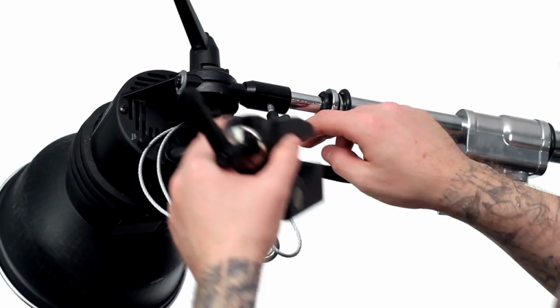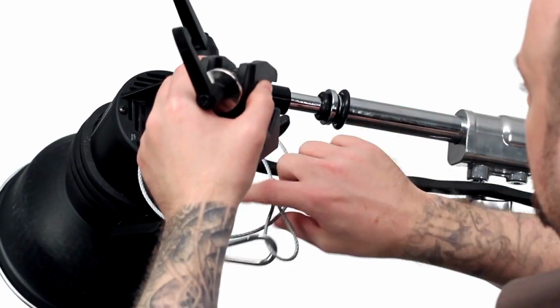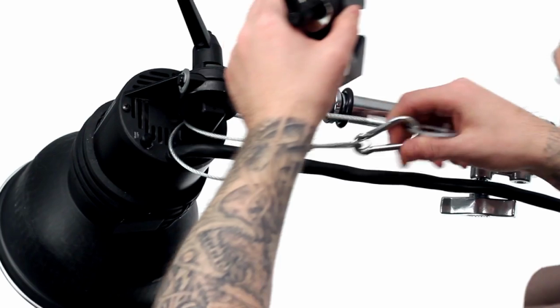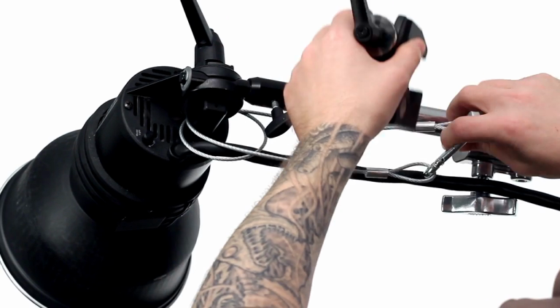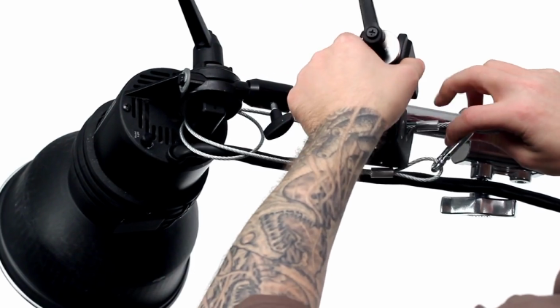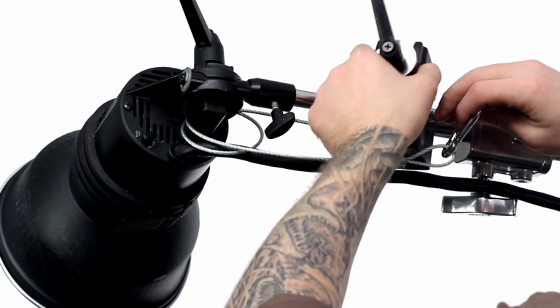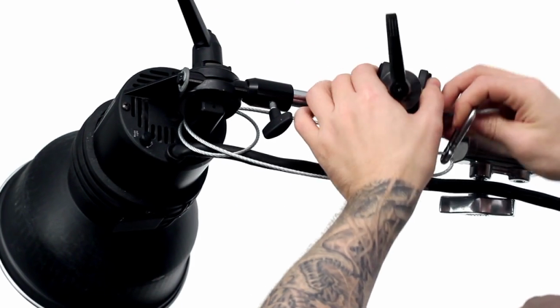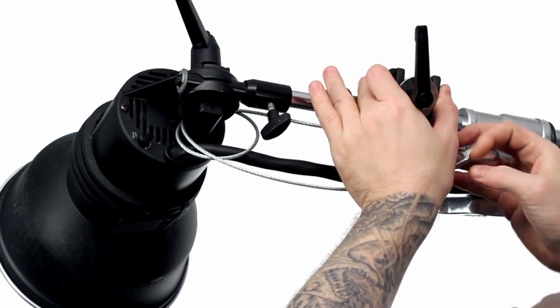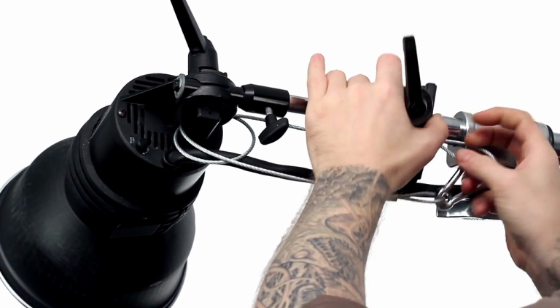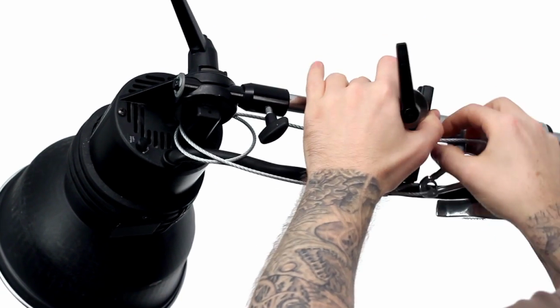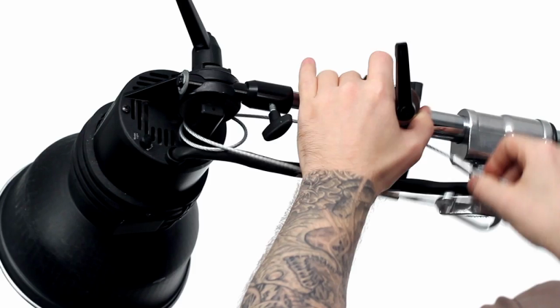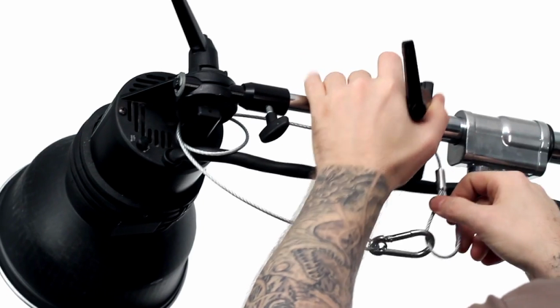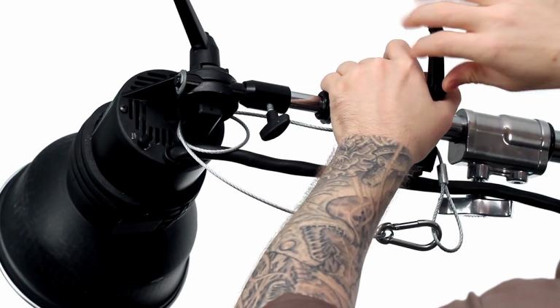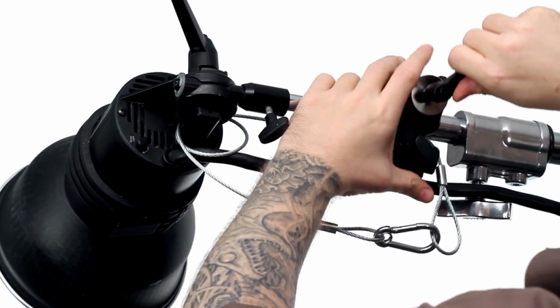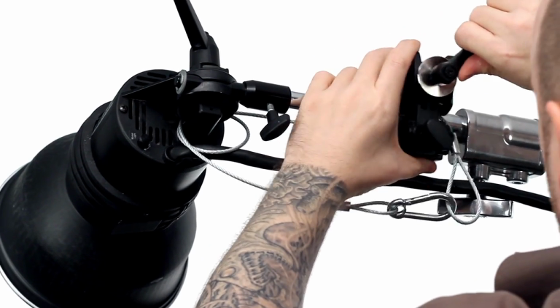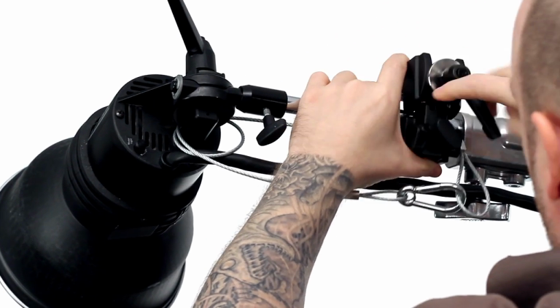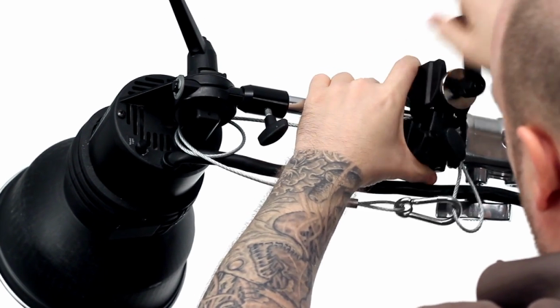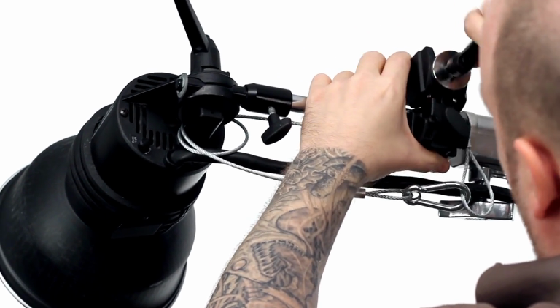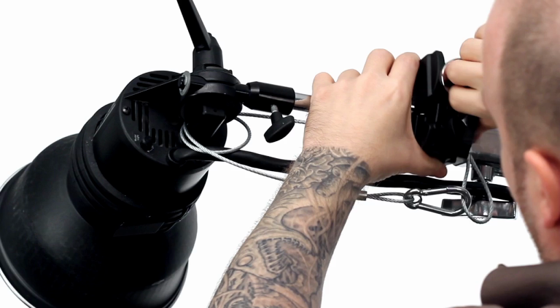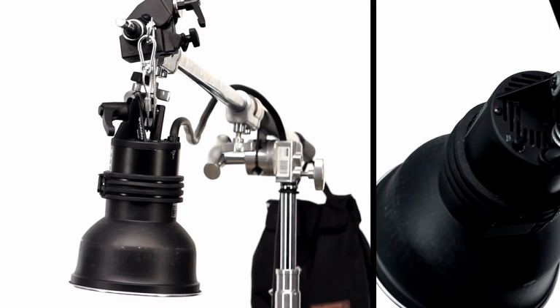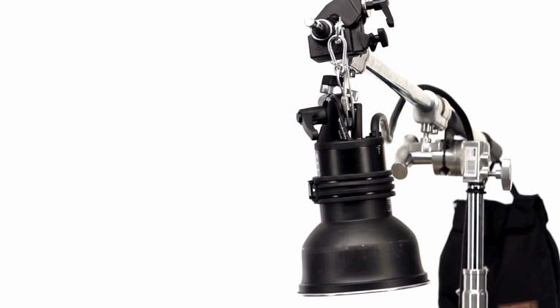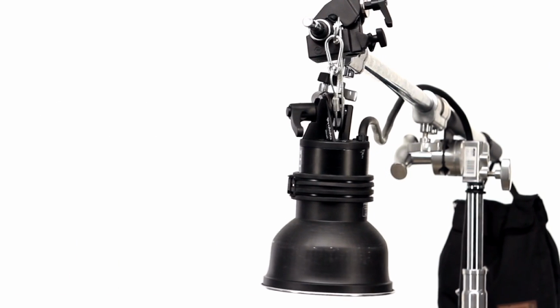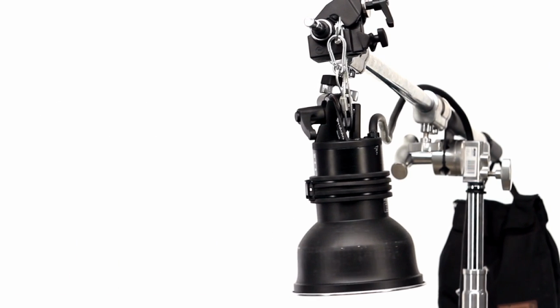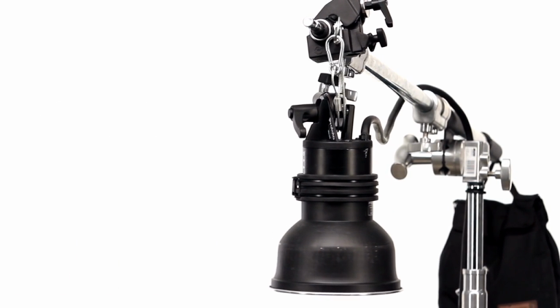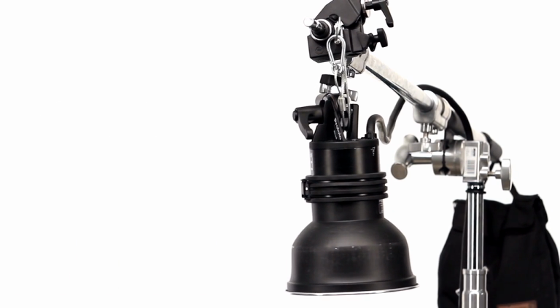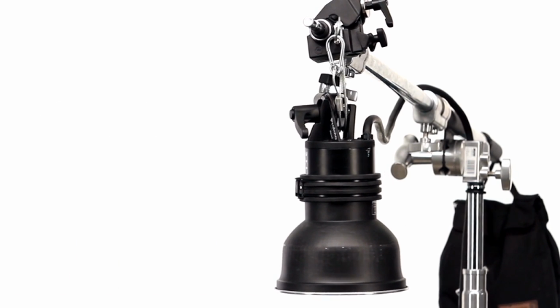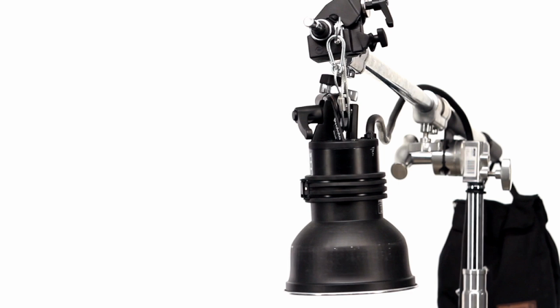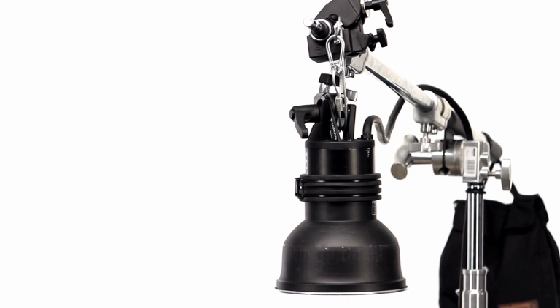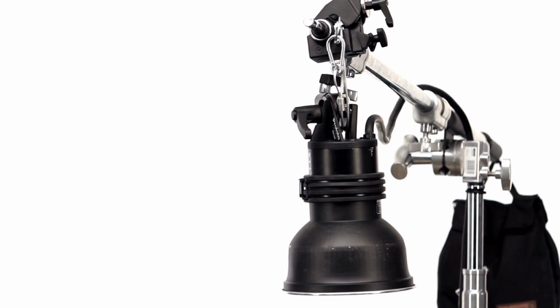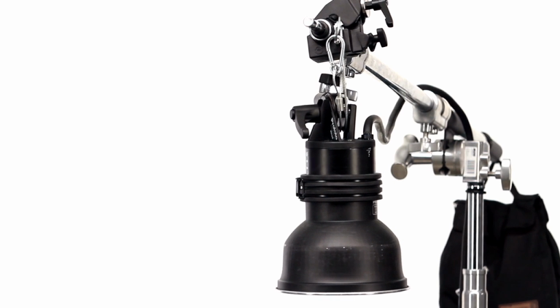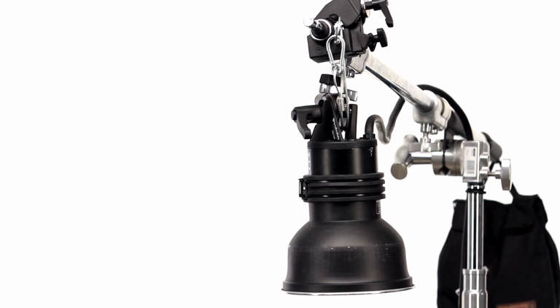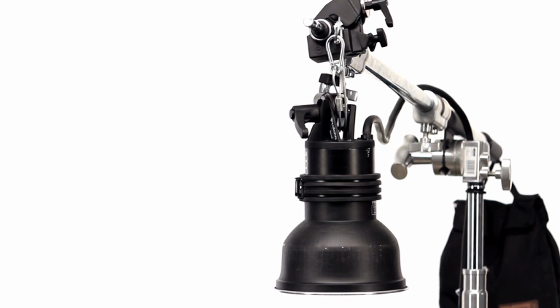Since the cable can easily slide off the end of the boom if it comes loose unexpectedly, I'm going to use this combi clamp to secure the cable to the boom. This way, if the light ever separates from where it is rigged, you can be sure to avoid certain catastrophes.